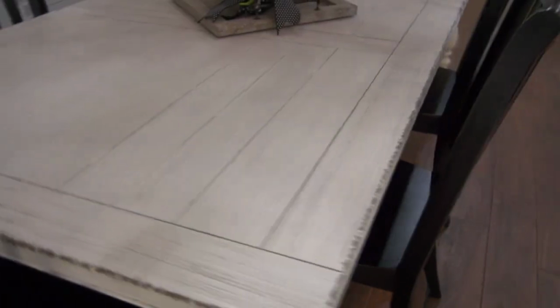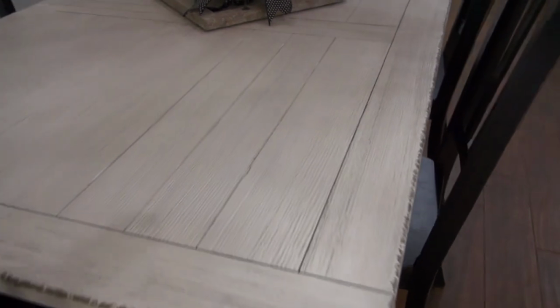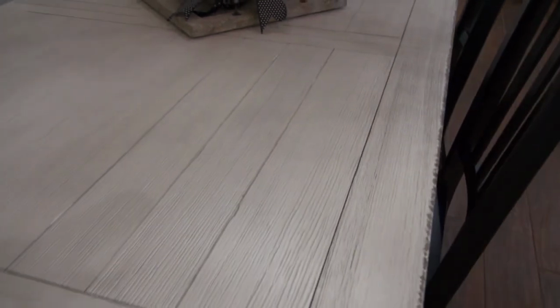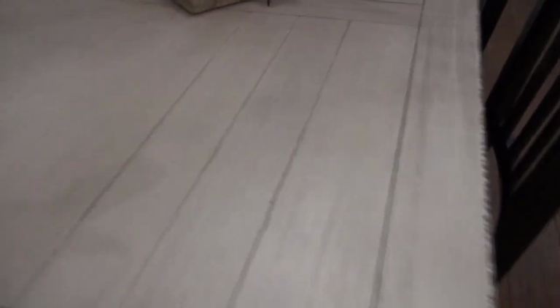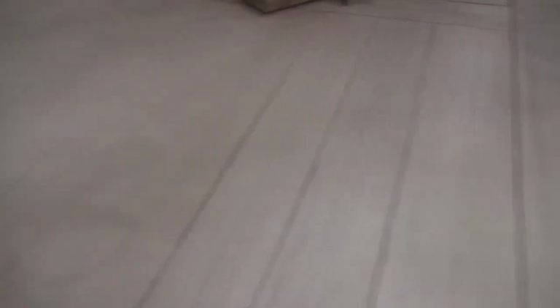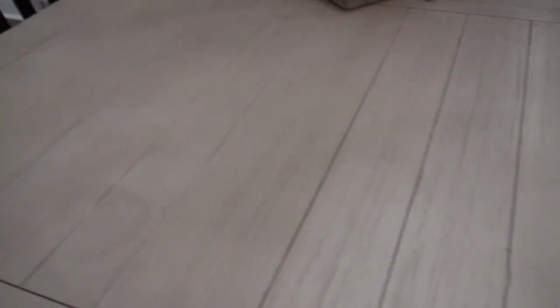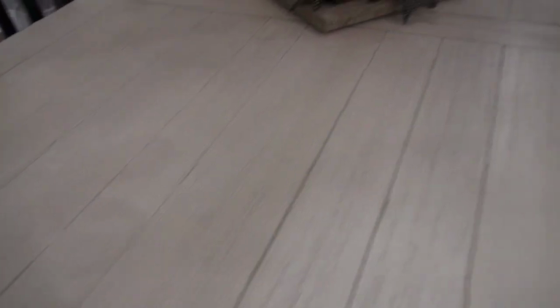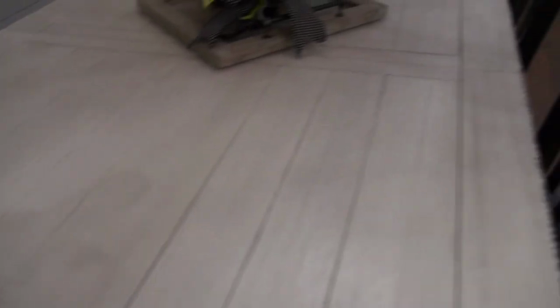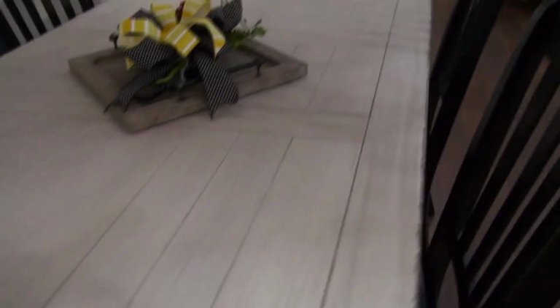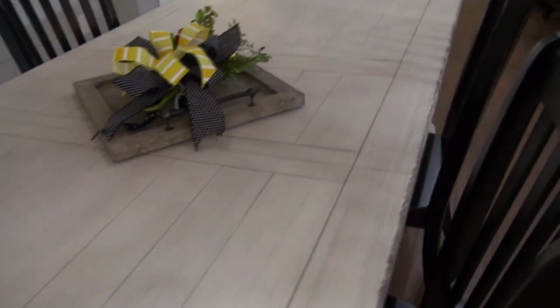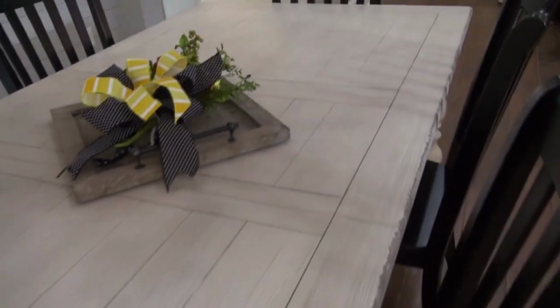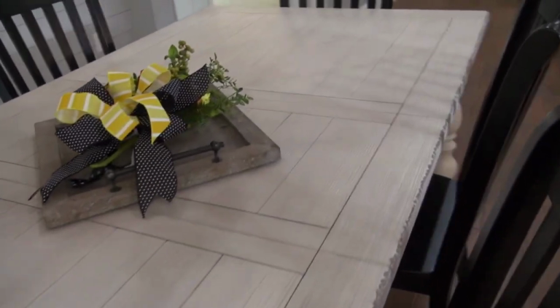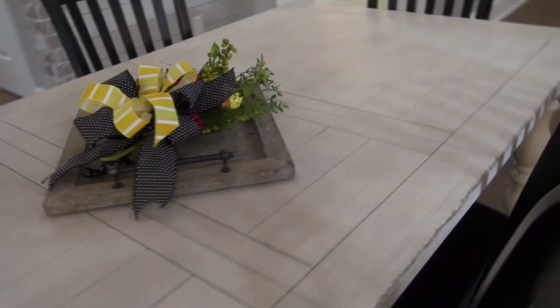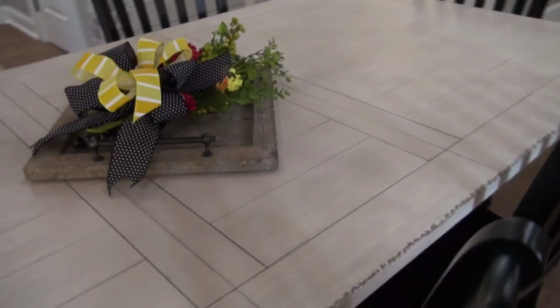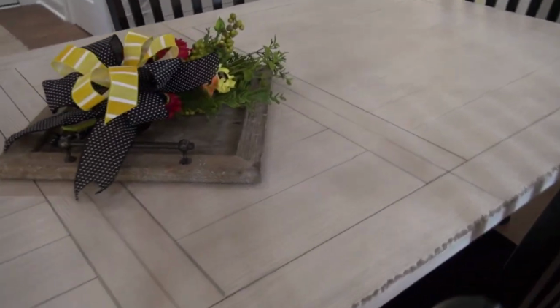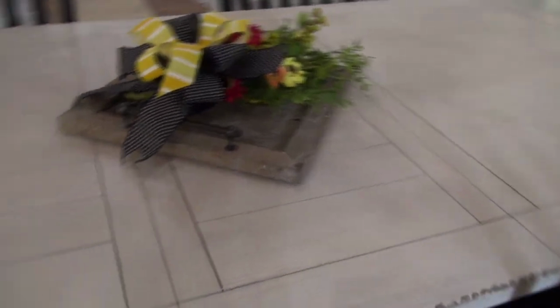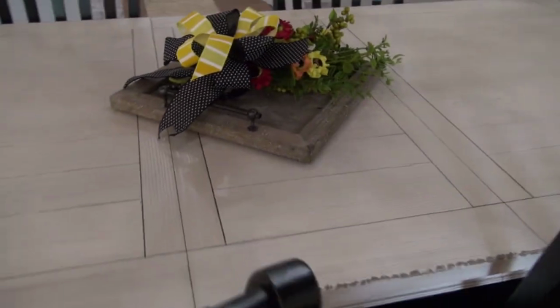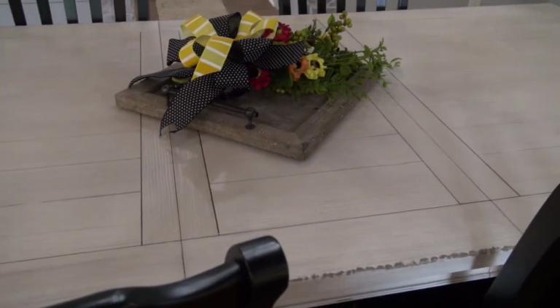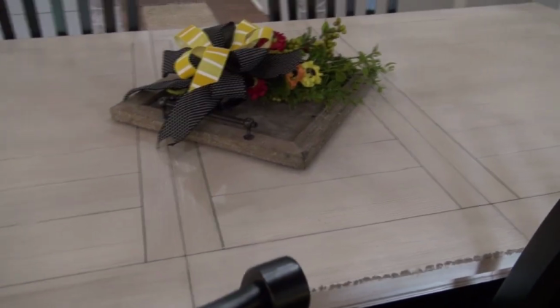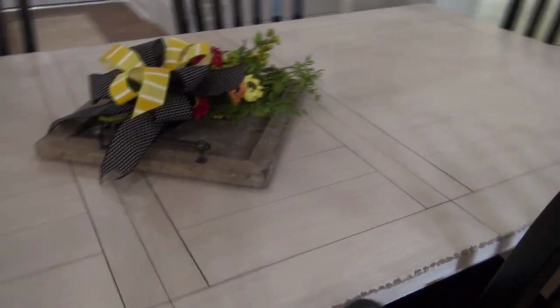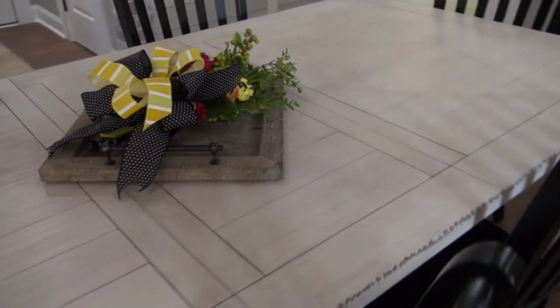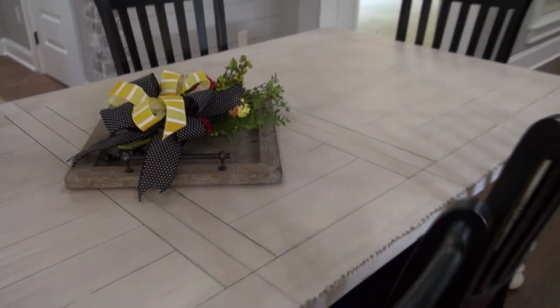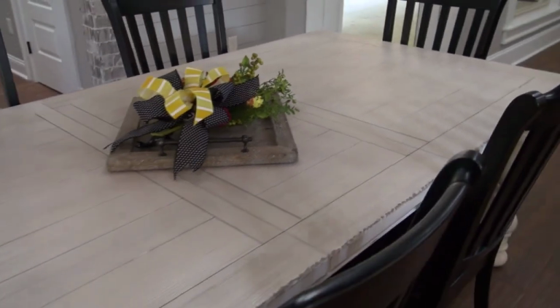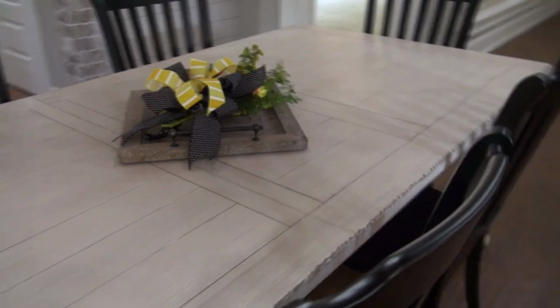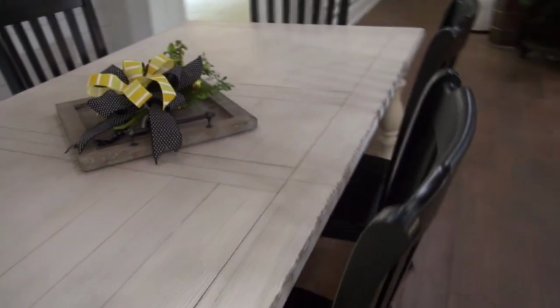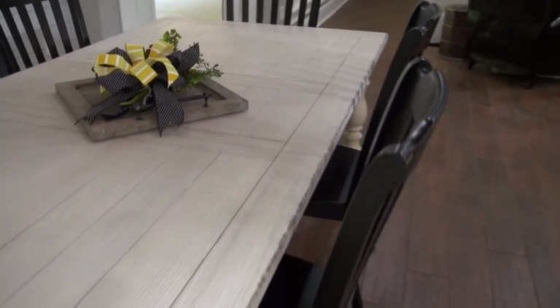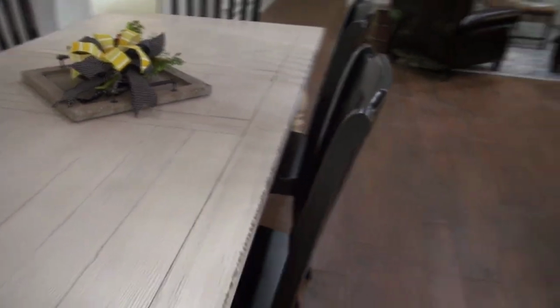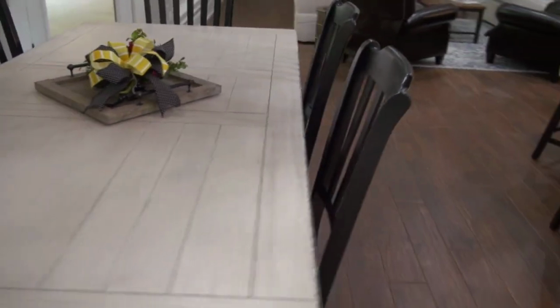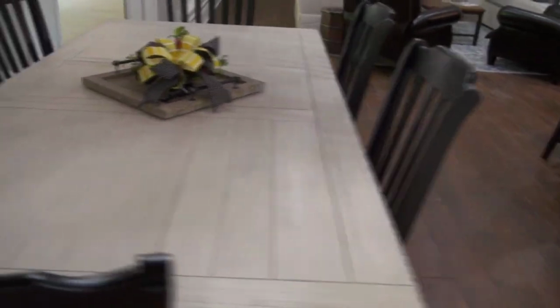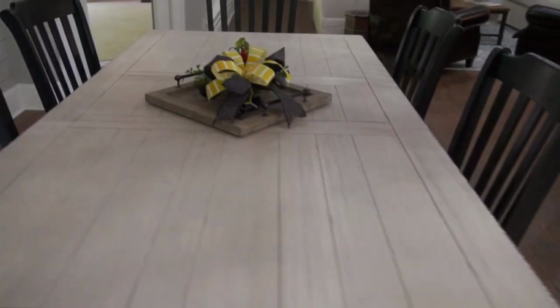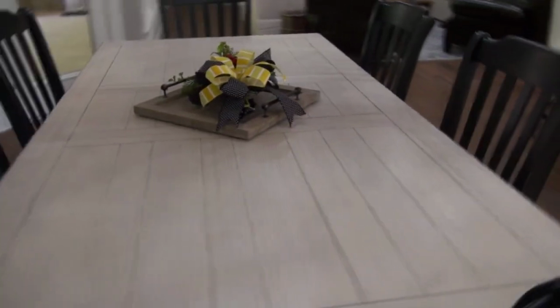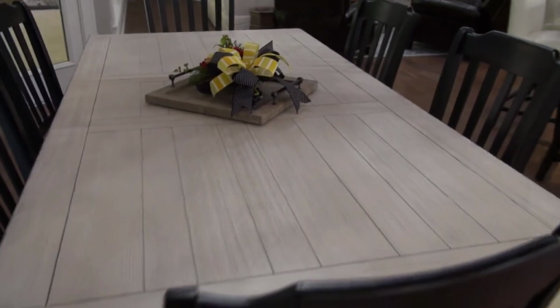It has lines in the wood, and it has a leaf that you put in or take out. I just set my table up with the leaf in it because I want to keep it with six chairs around it all the time, but I really like it.